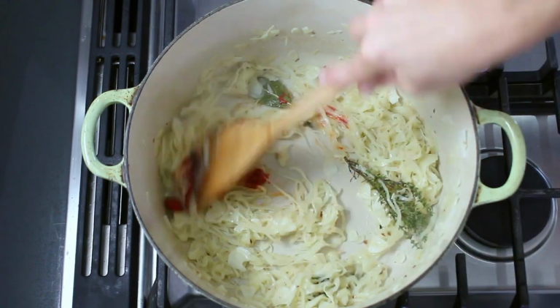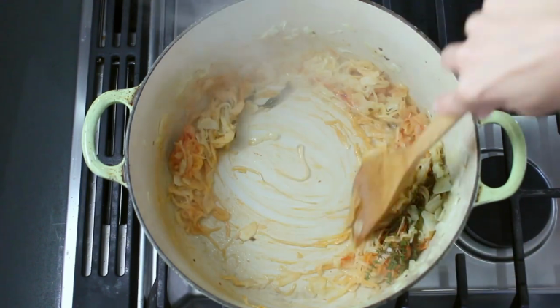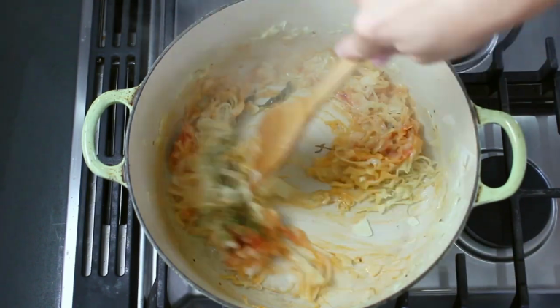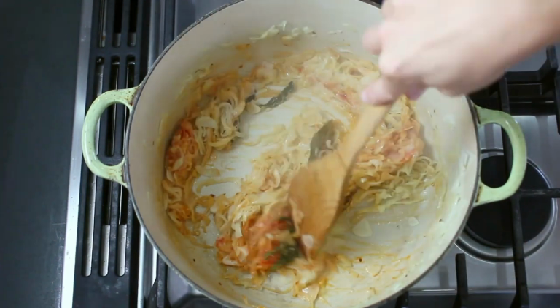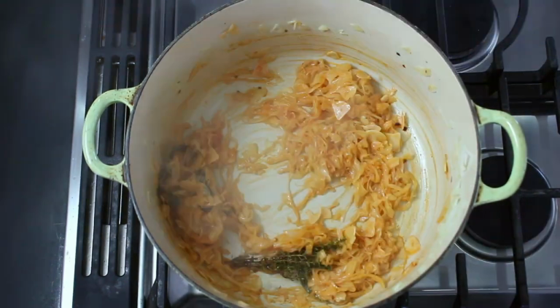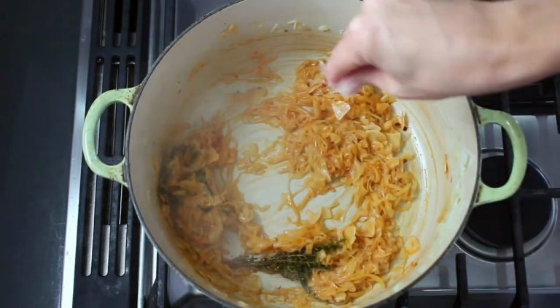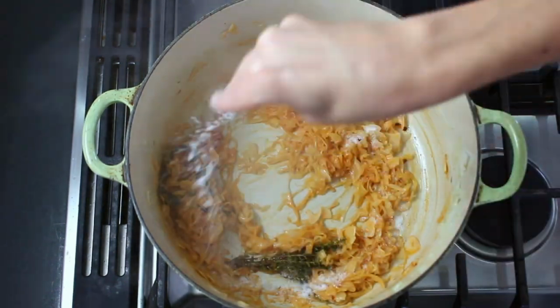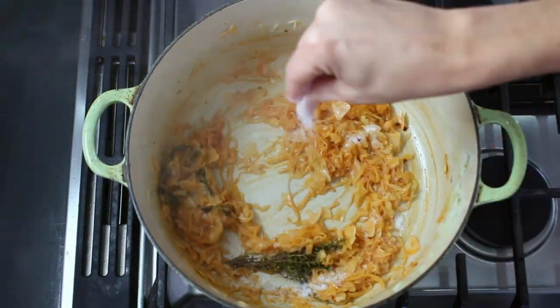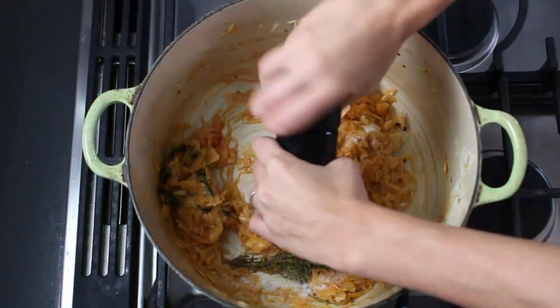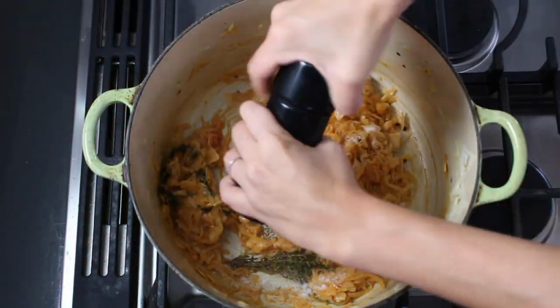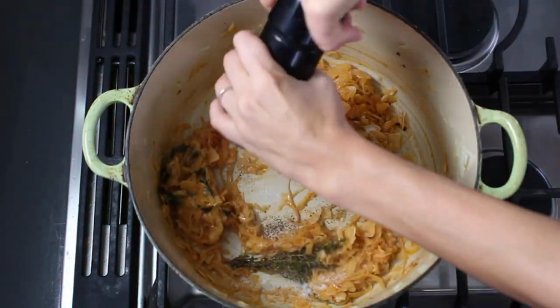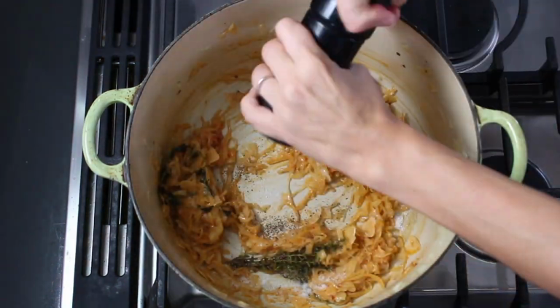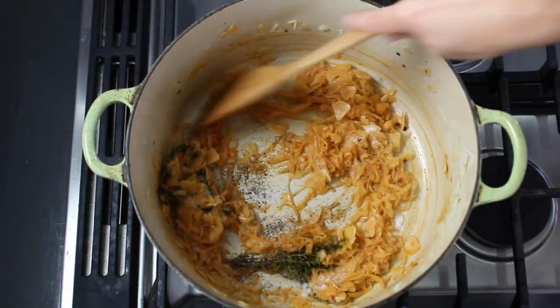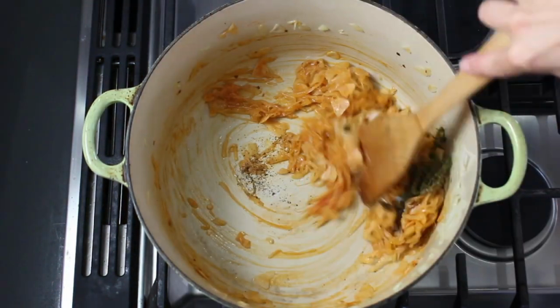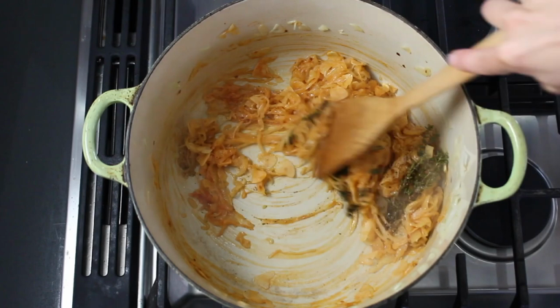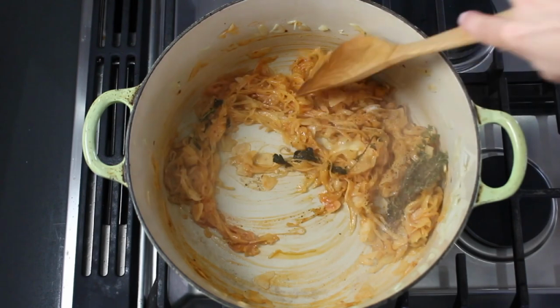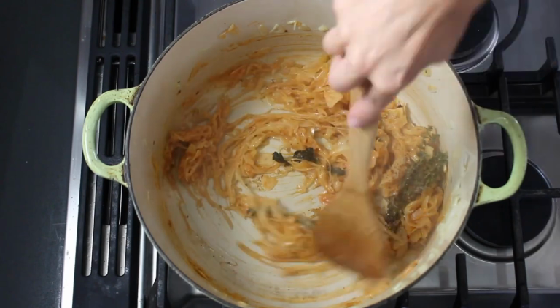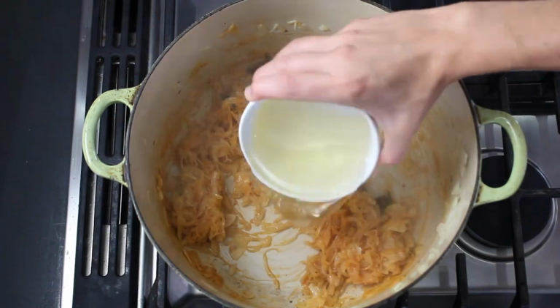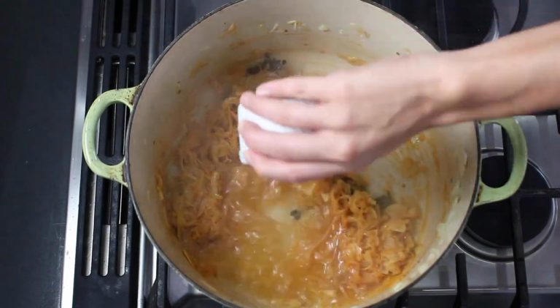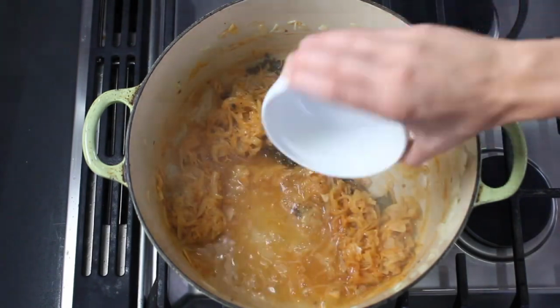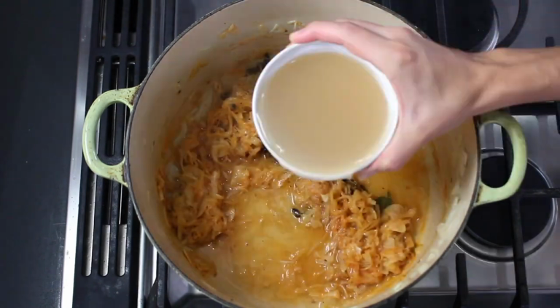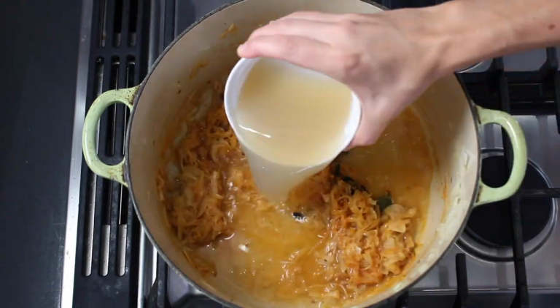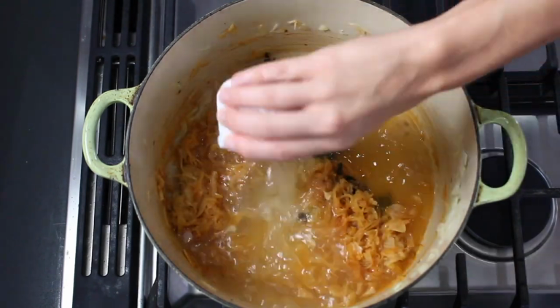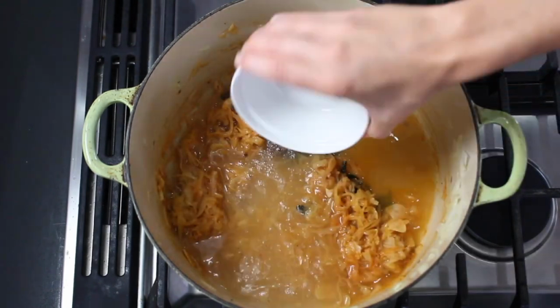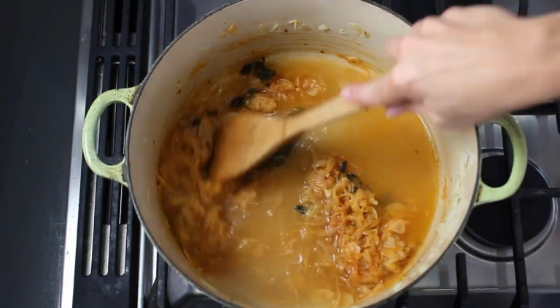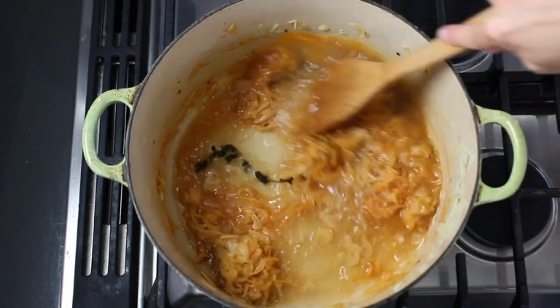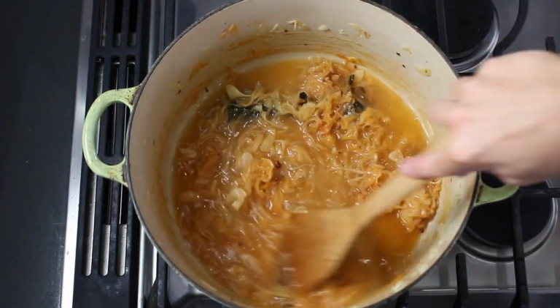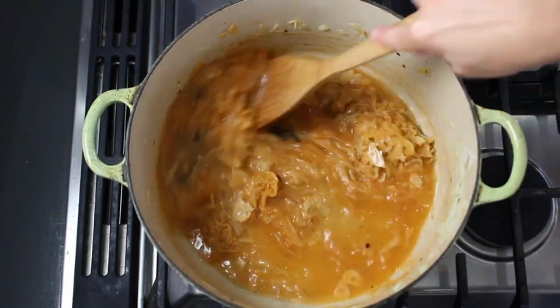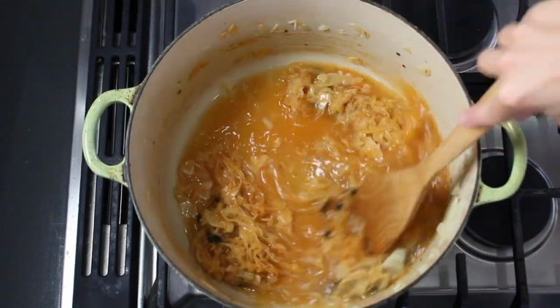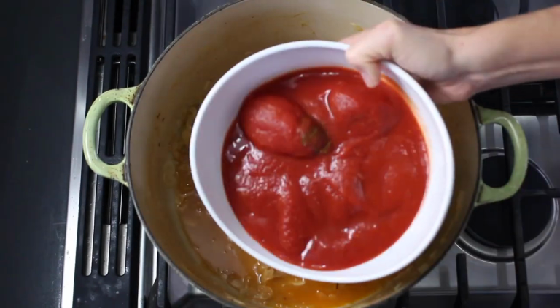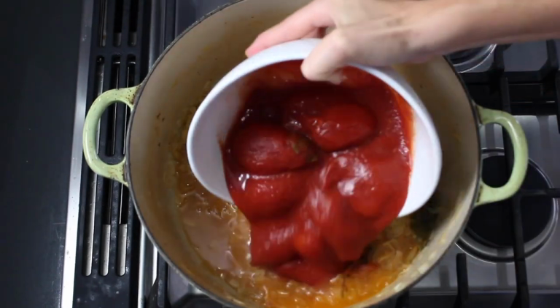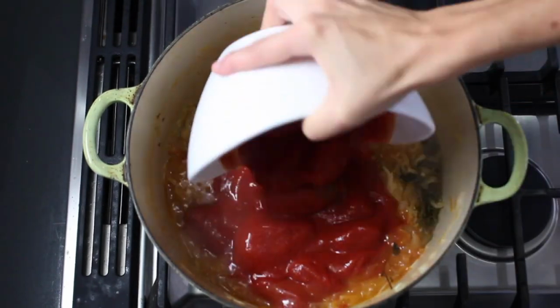I sauté thinly sliced onions and fennel in olive oil until they're soft, and then add lots of garlic, chili flakes, some fresh herbs, and then stir in some tomato paste and season with plenty of salt and pepper.